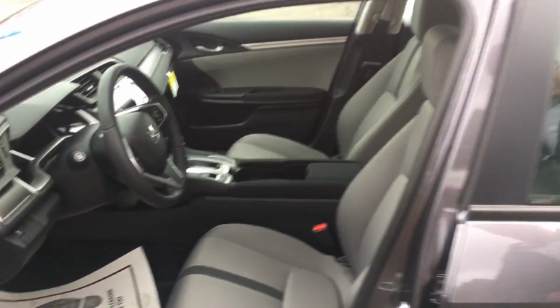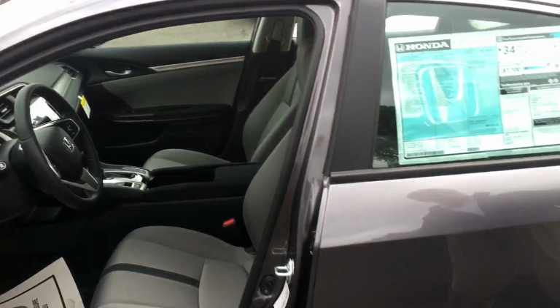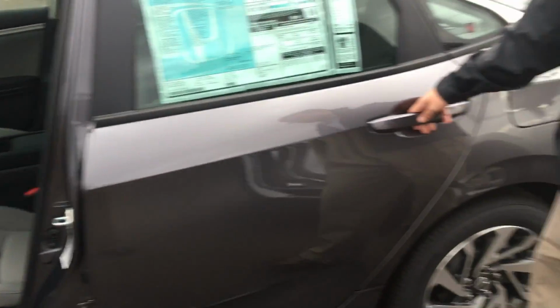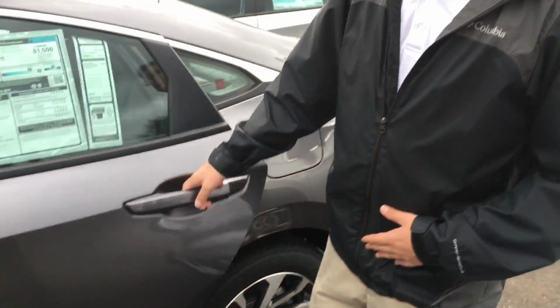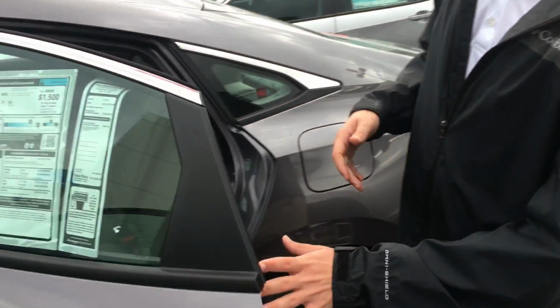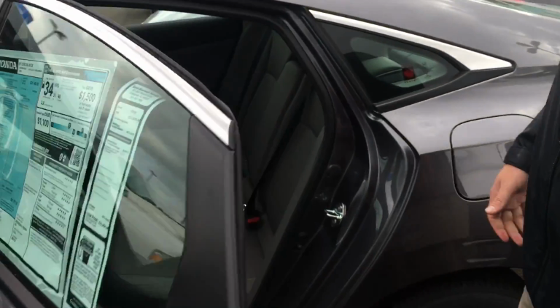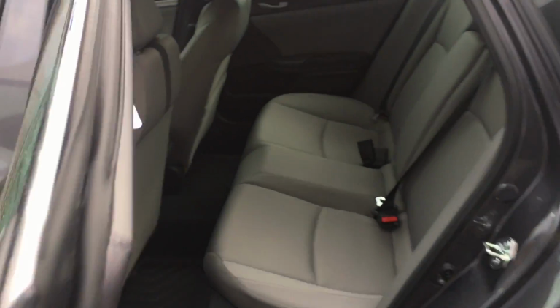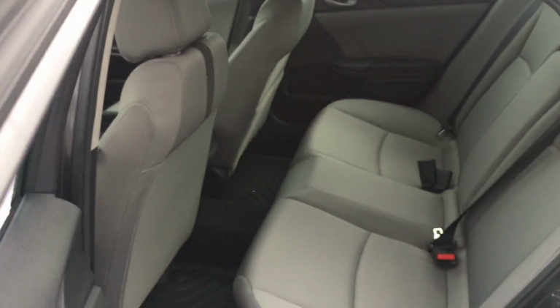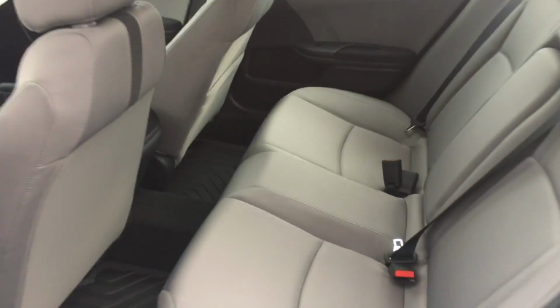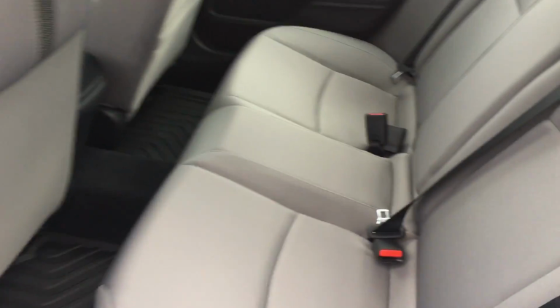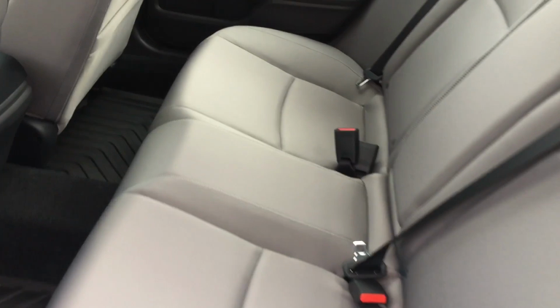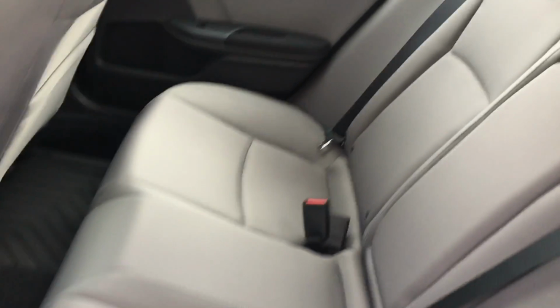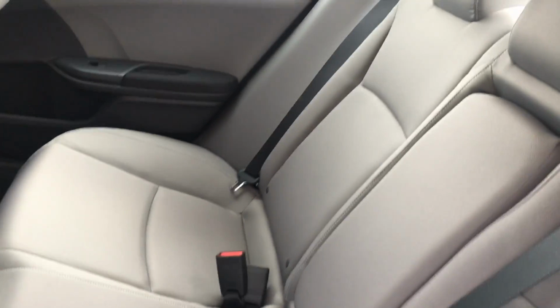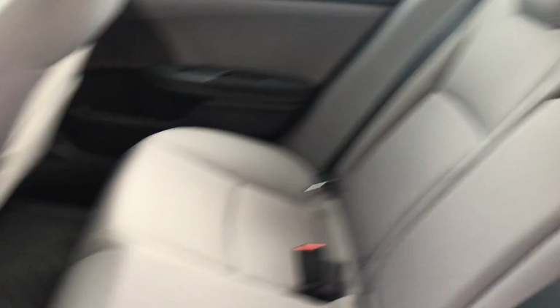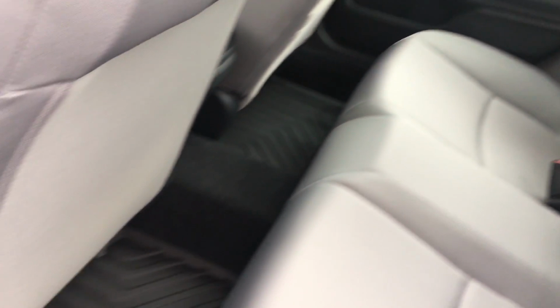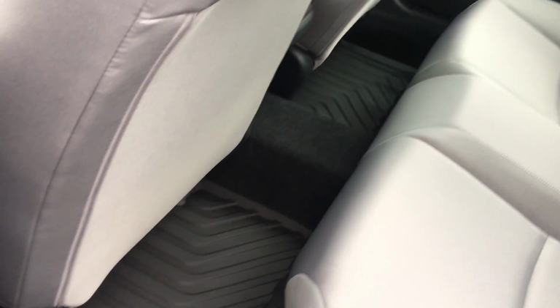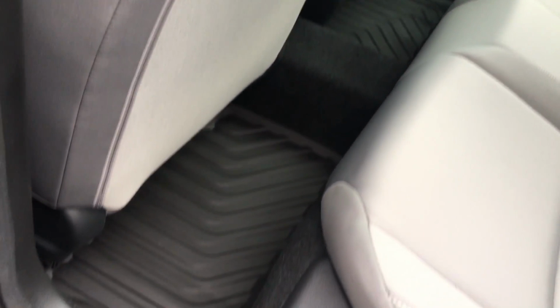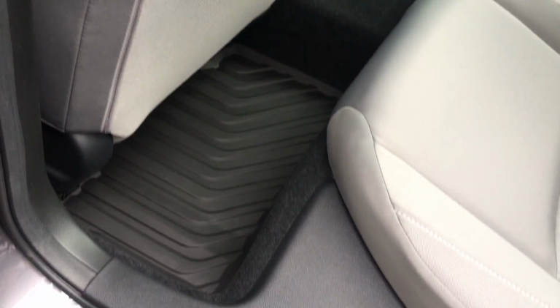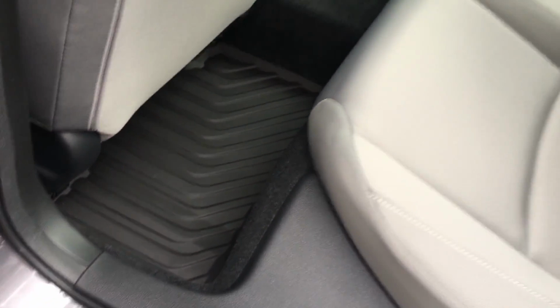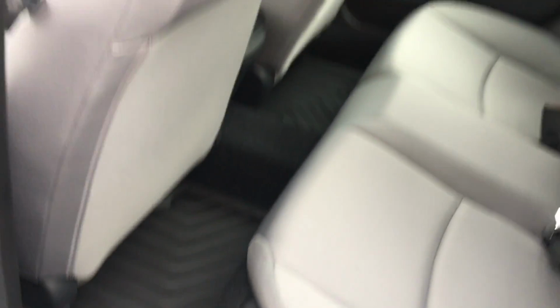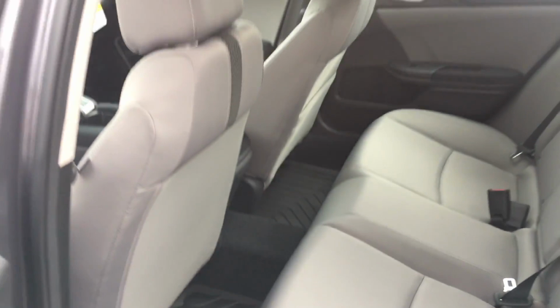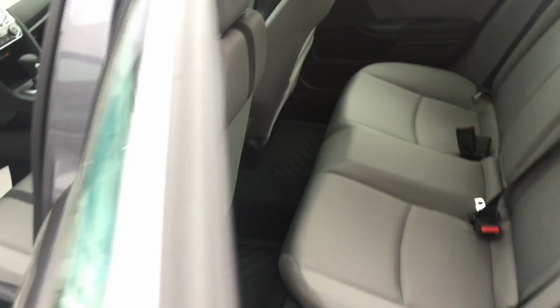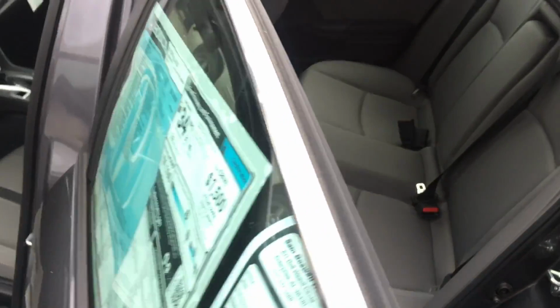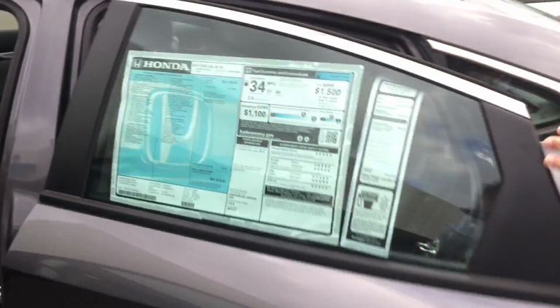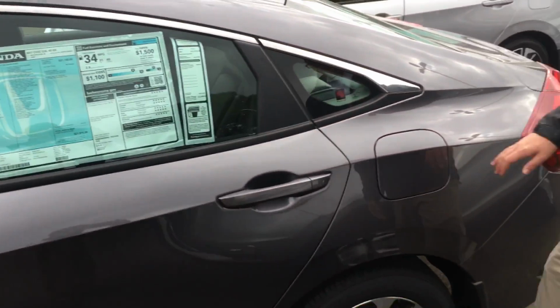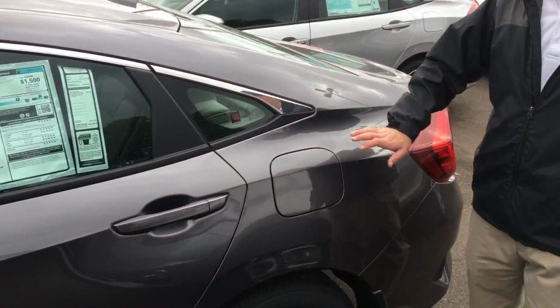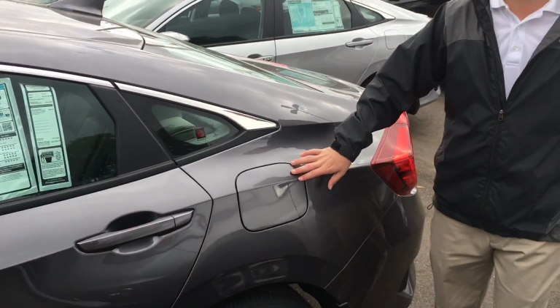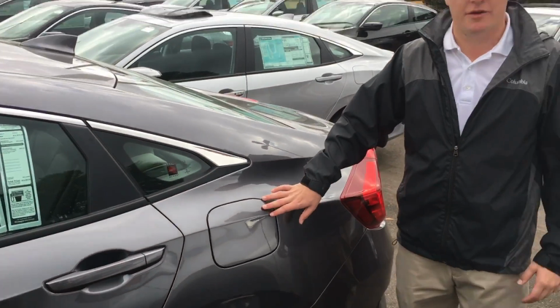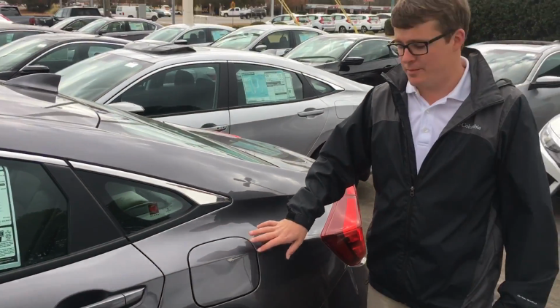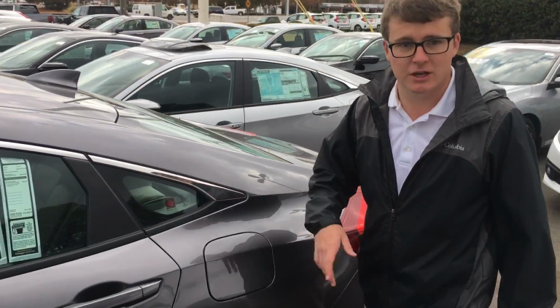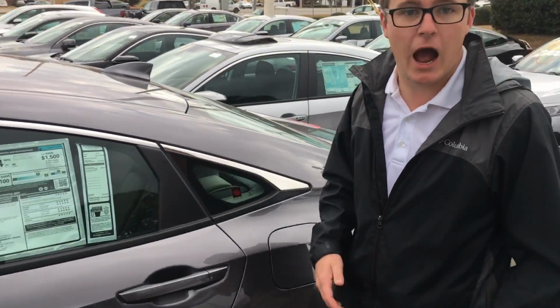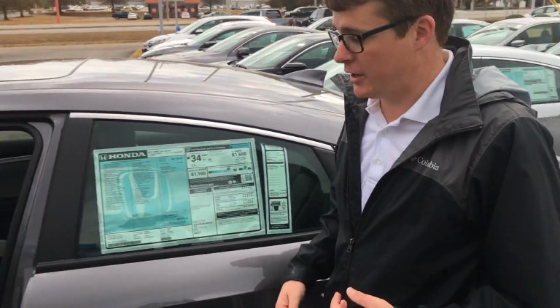We'll take a look at the second row. As you can see the vehicle also has rubber floor mats throughout to help protect your investment. It does take regular gas, you don't have to worry about putting anything higher in it.